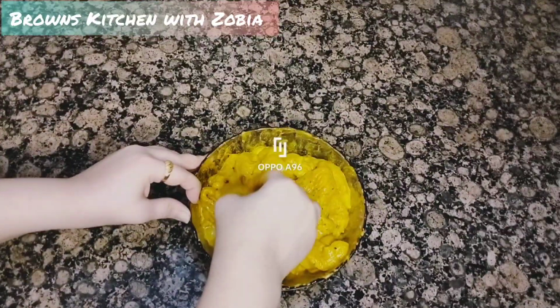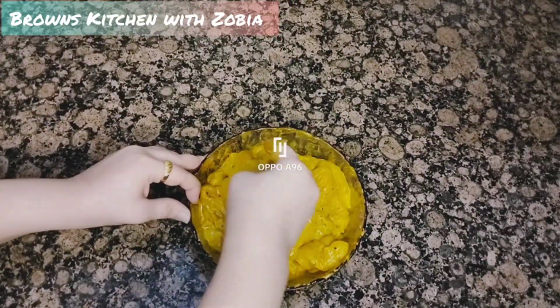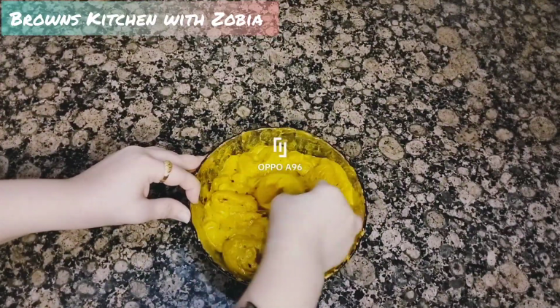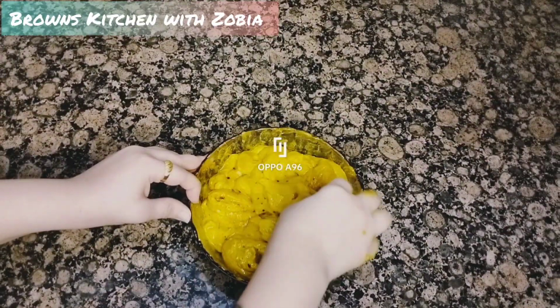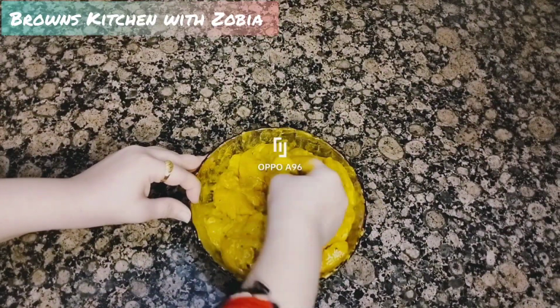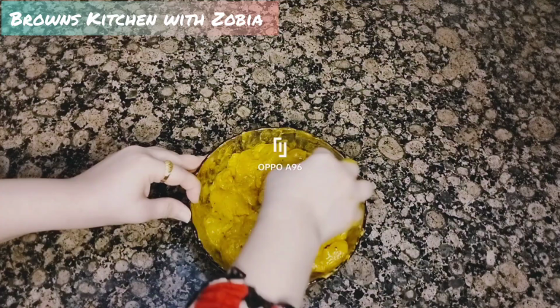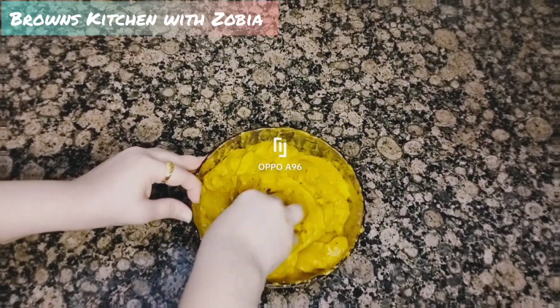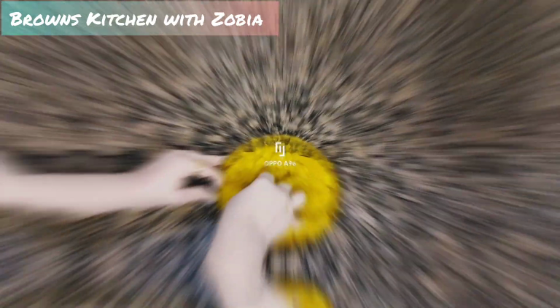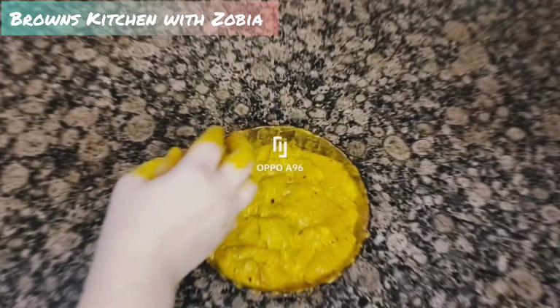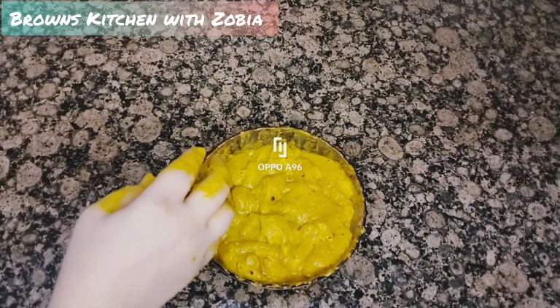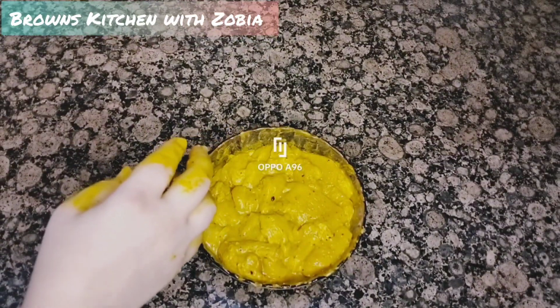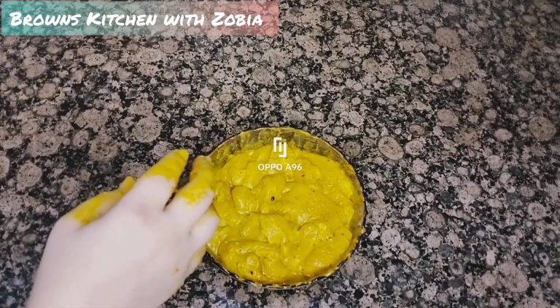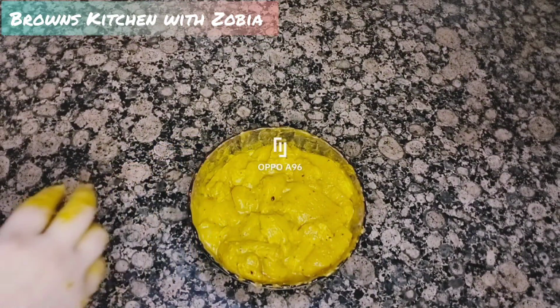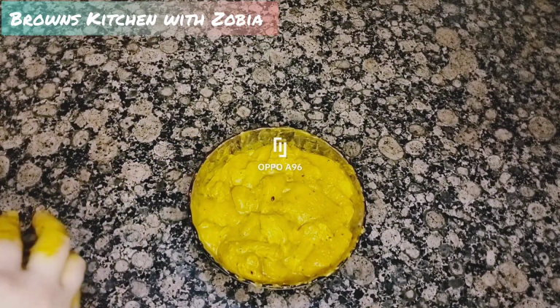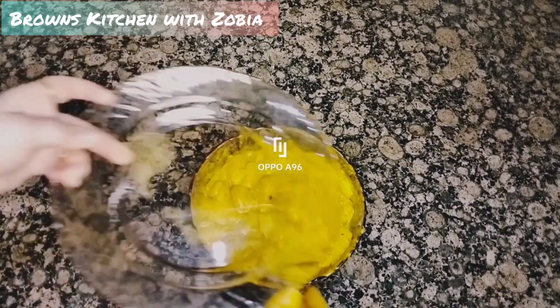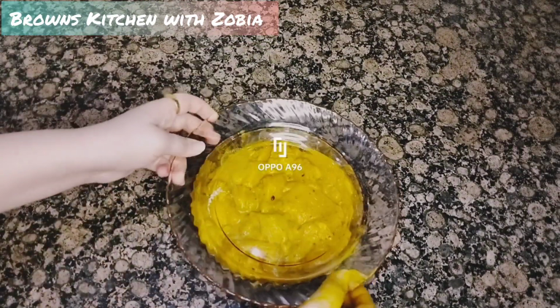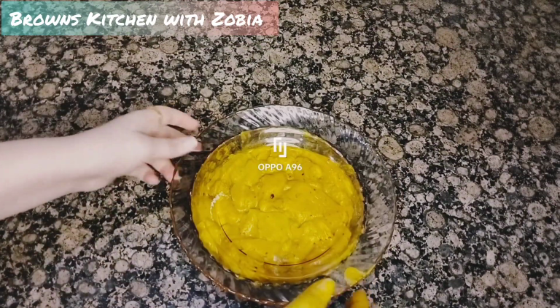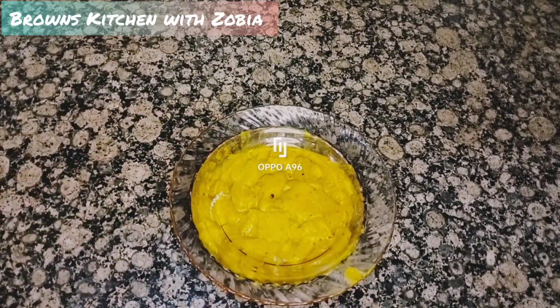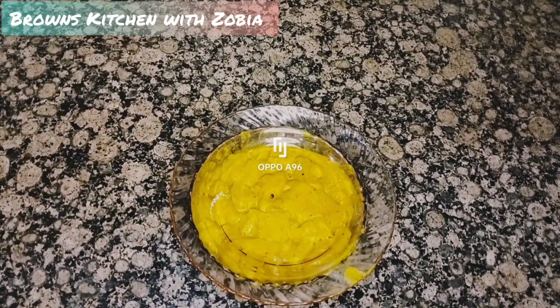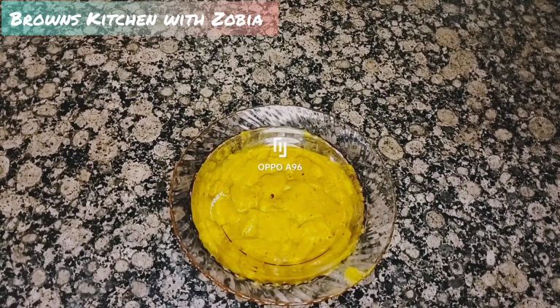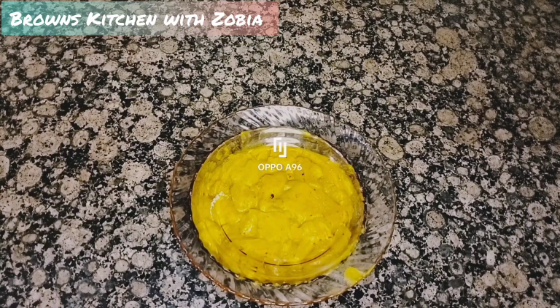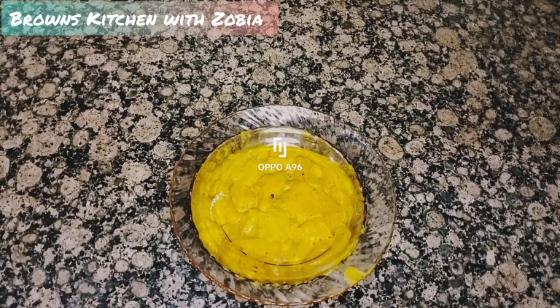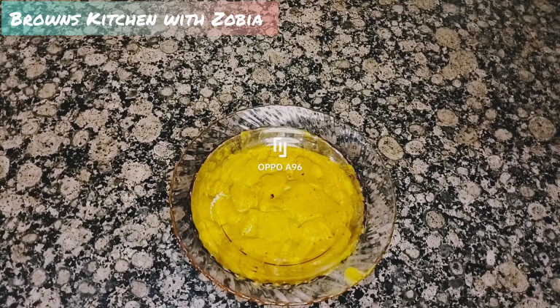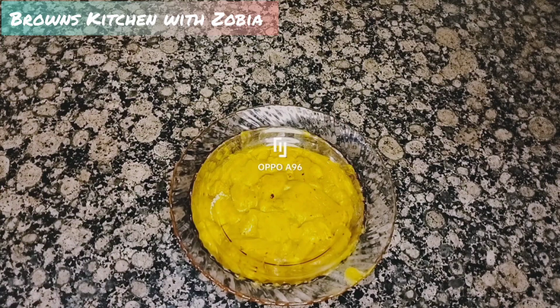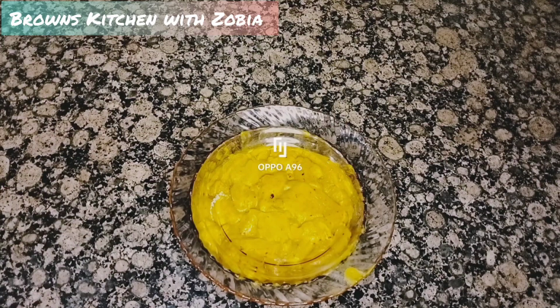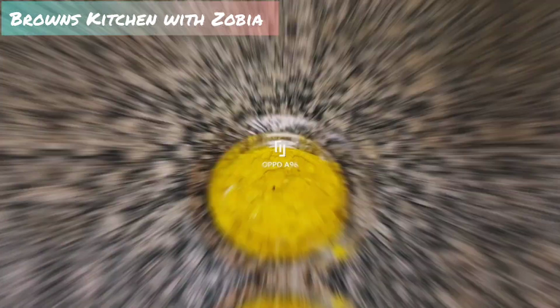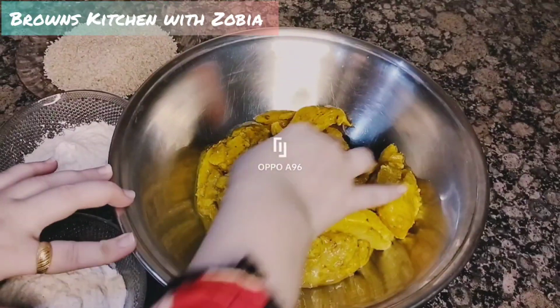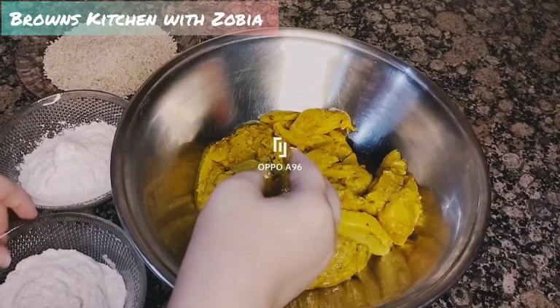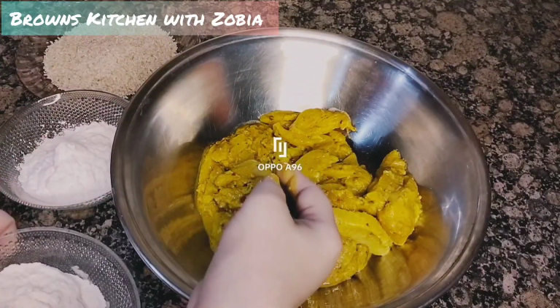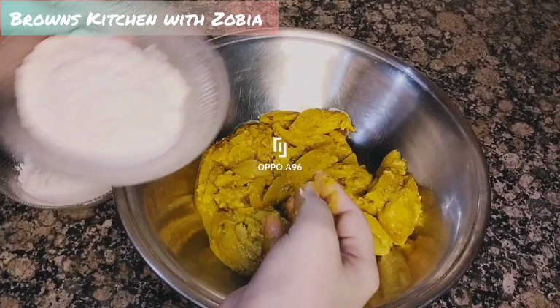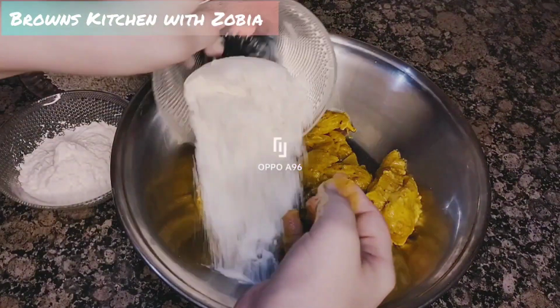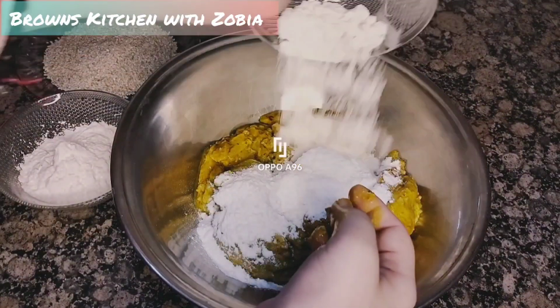Then we will fry it and it will be very juicy. Now we have our marination done for 3 to 4 hours and we are ready for coating.